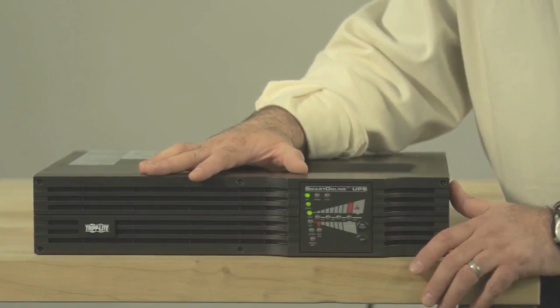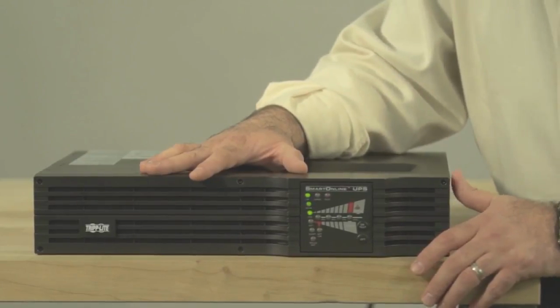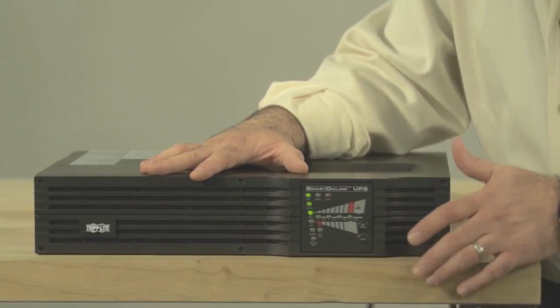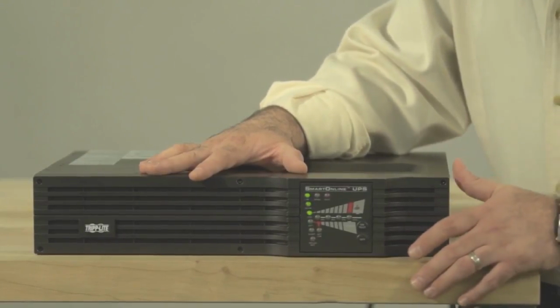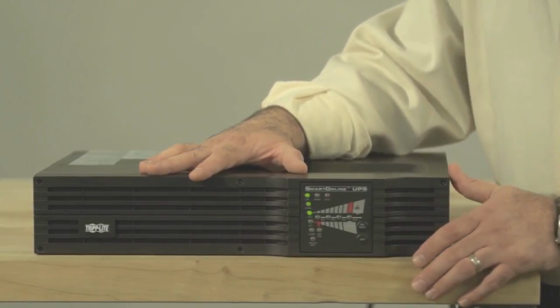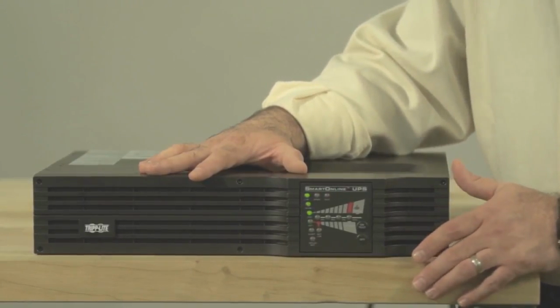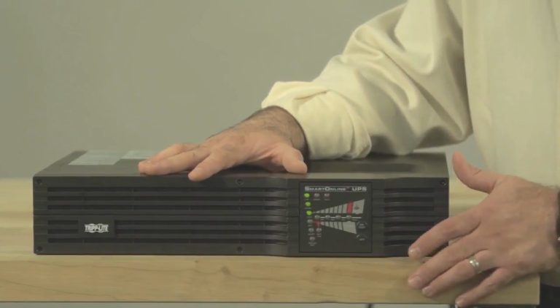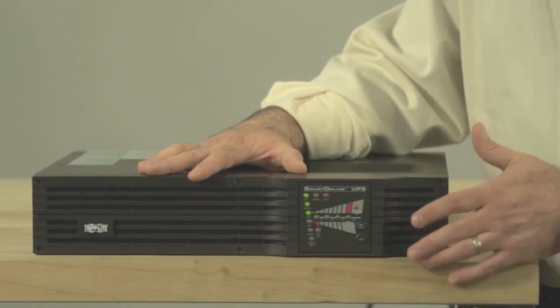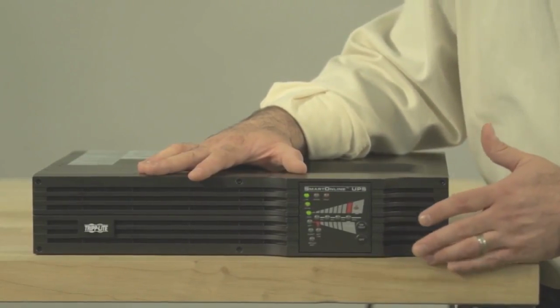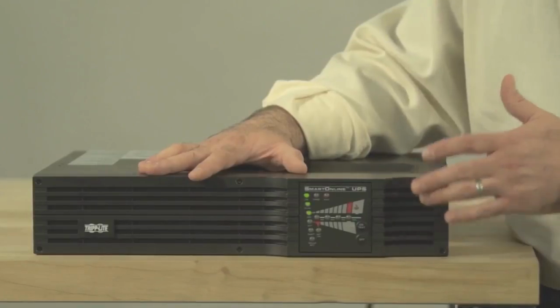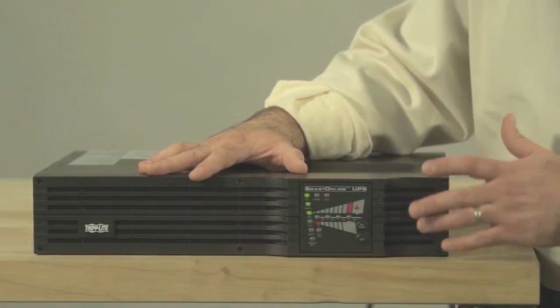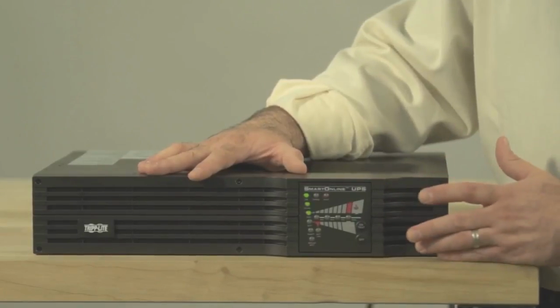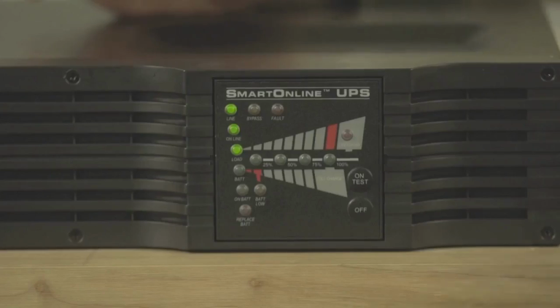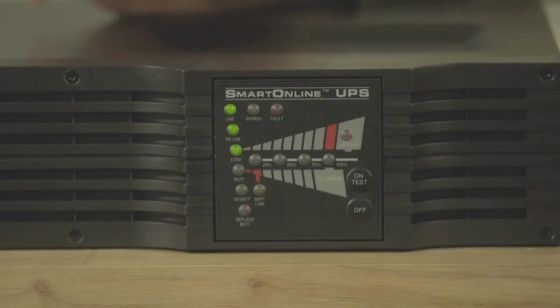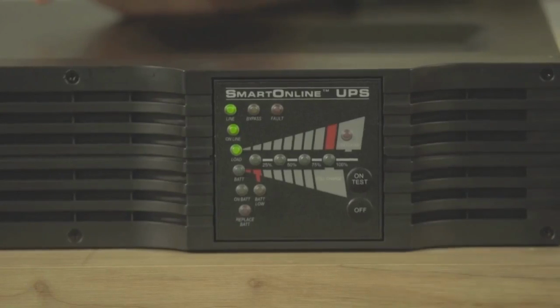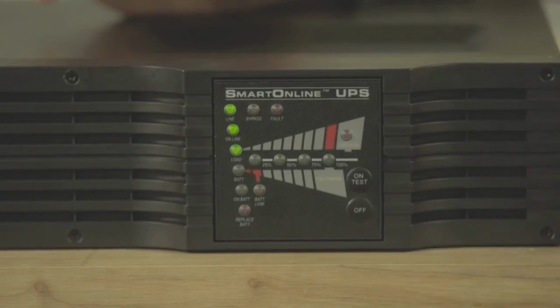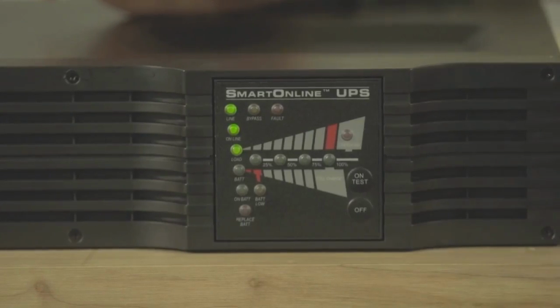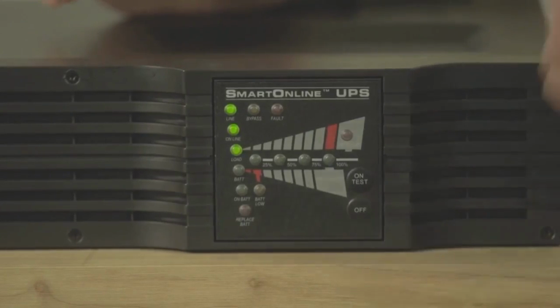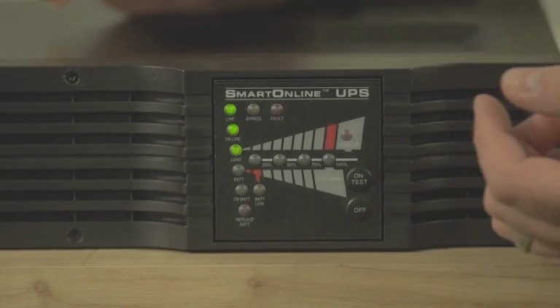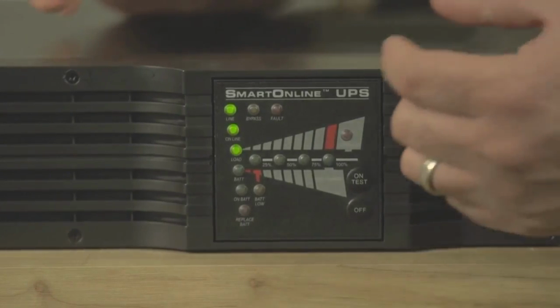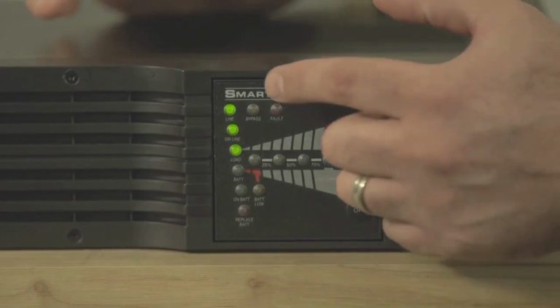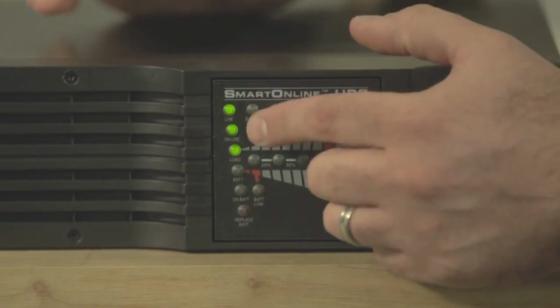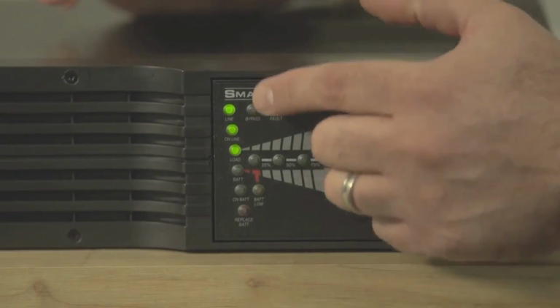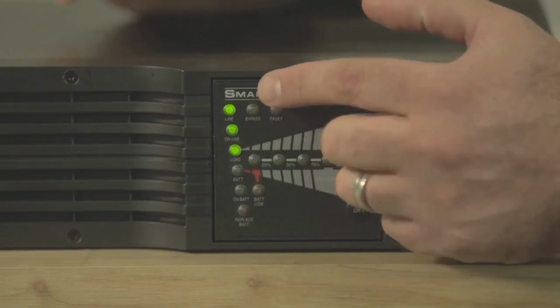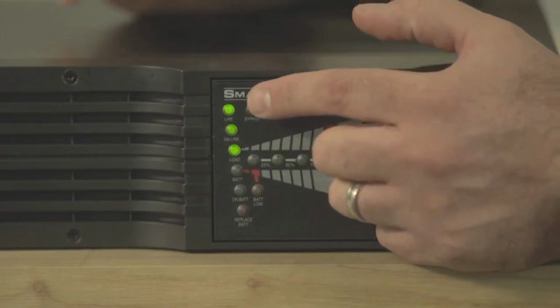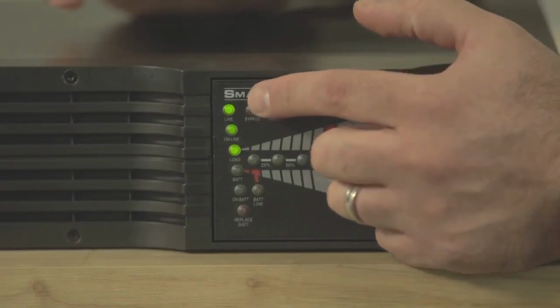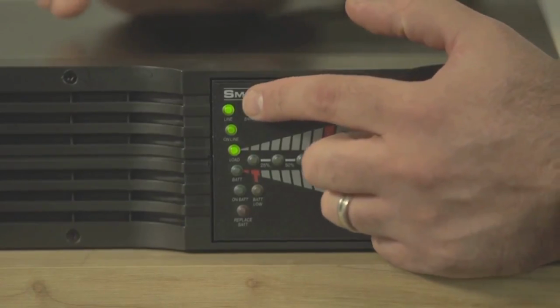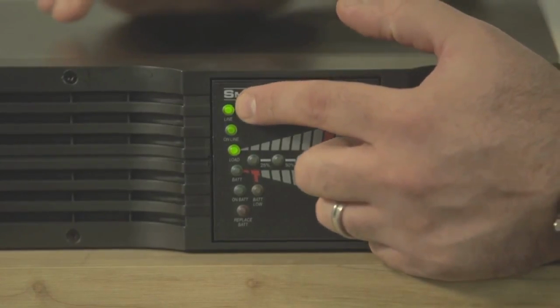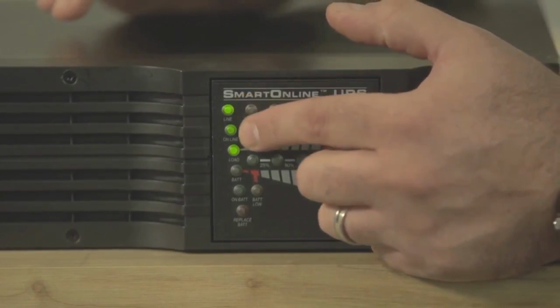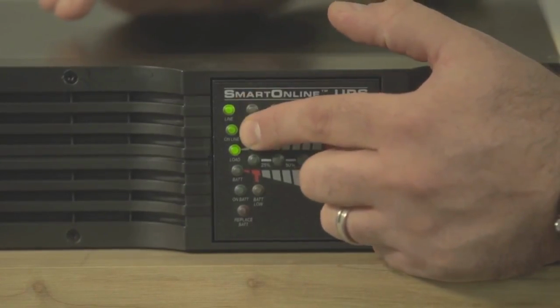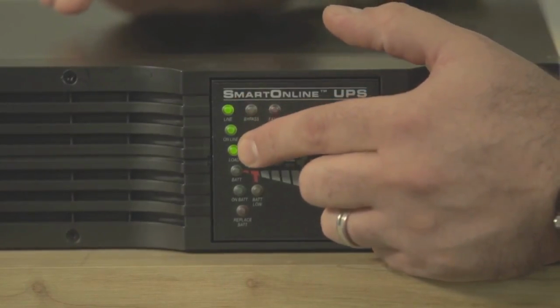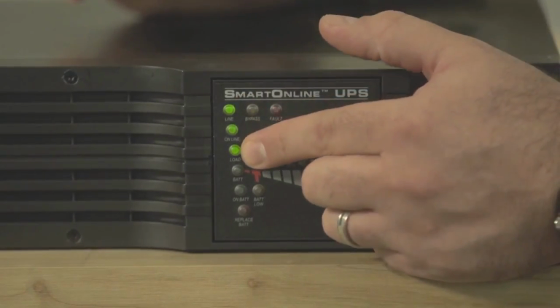In order to perform this procedure your UPS should be in online mode. You'll know that your UPS is in online mode when these three LEDs are lit up: Line, Online, and Load.